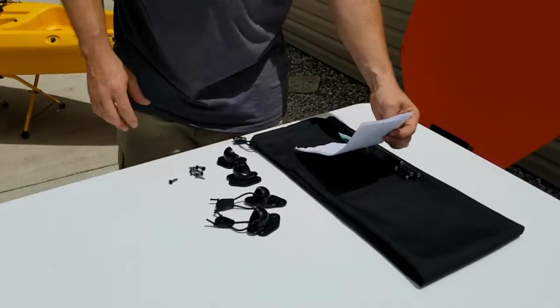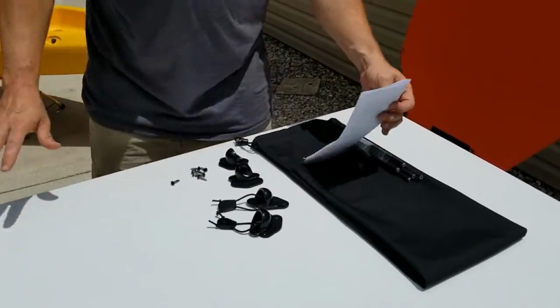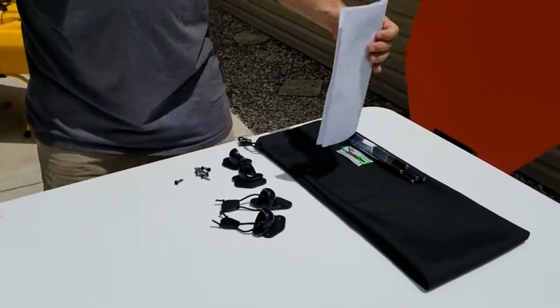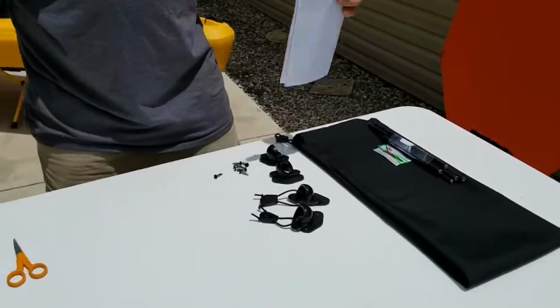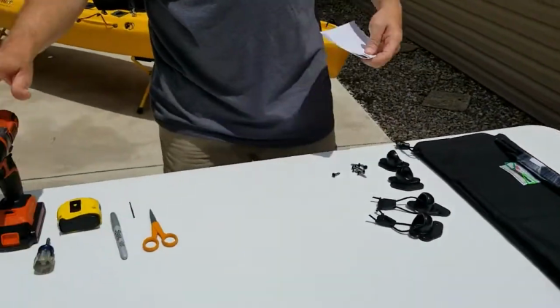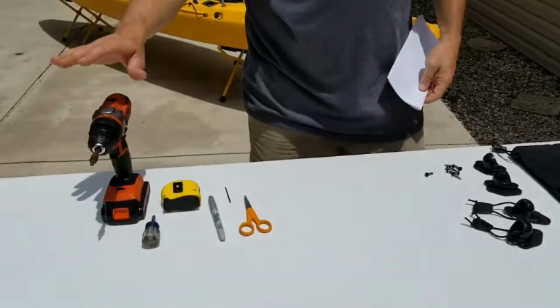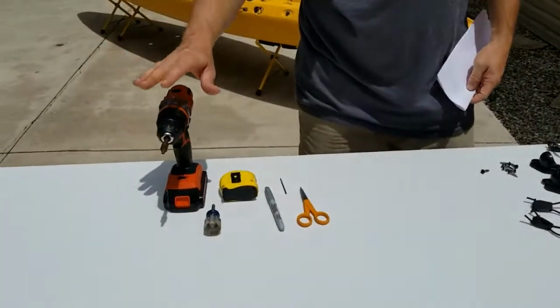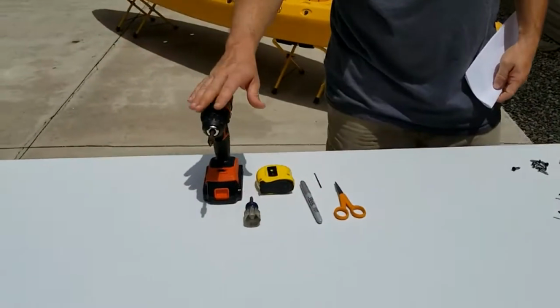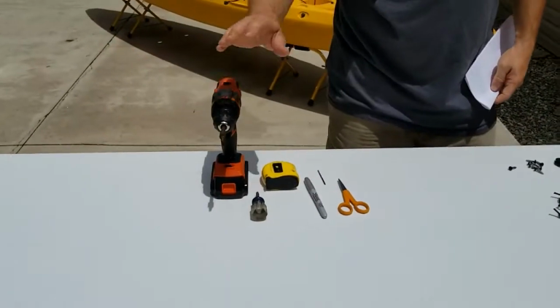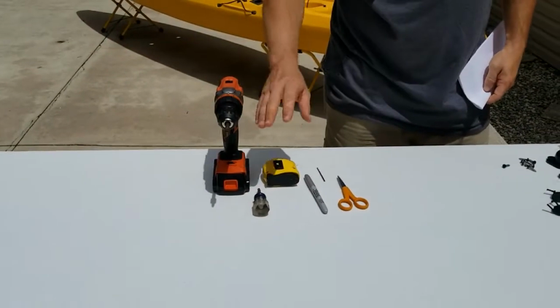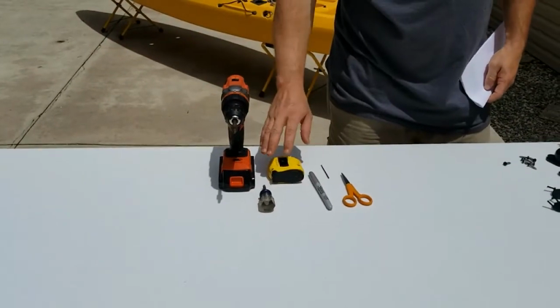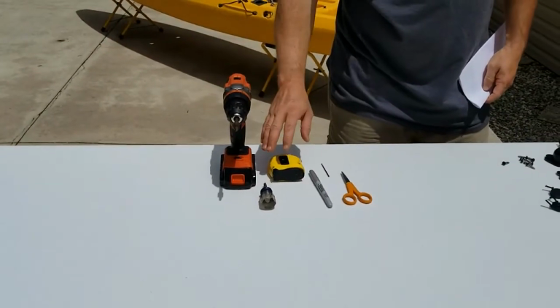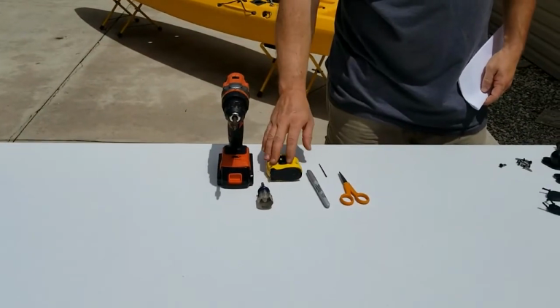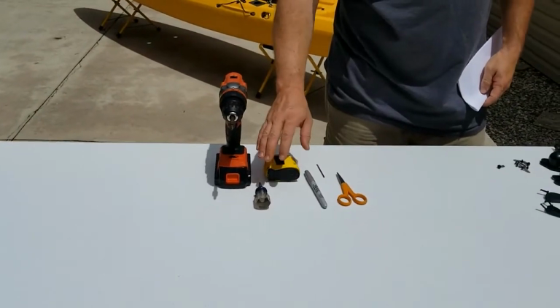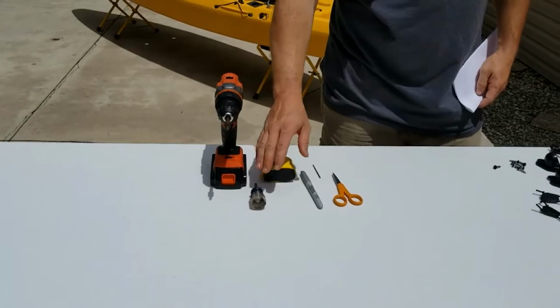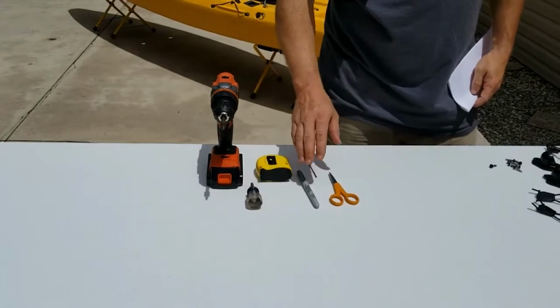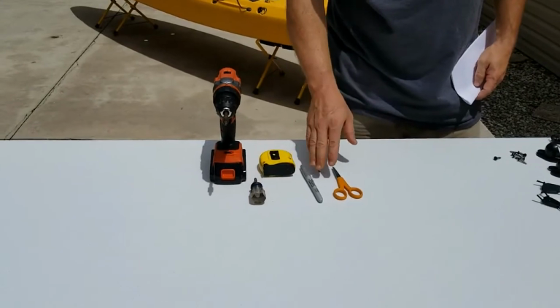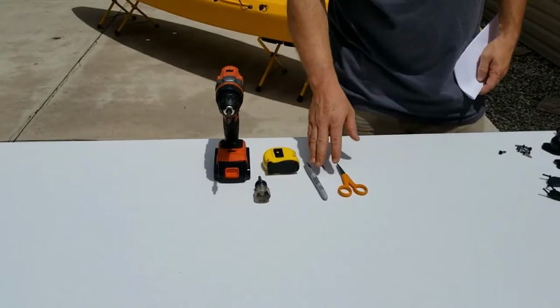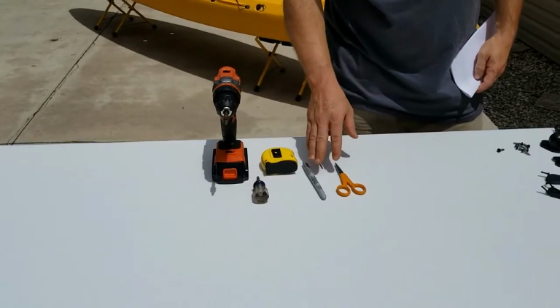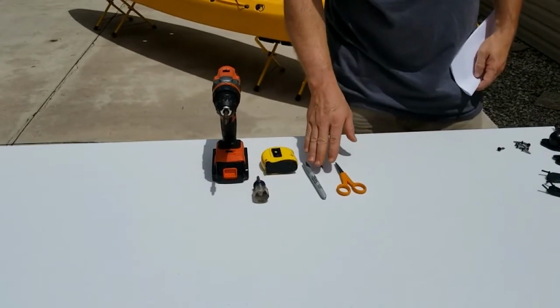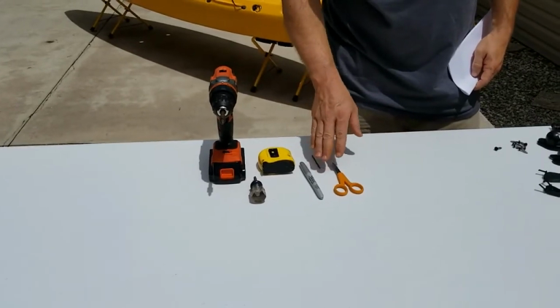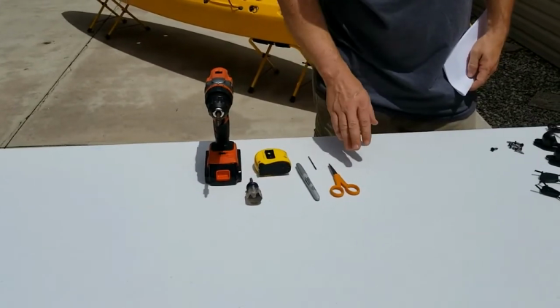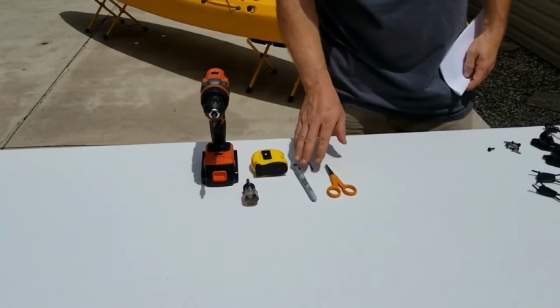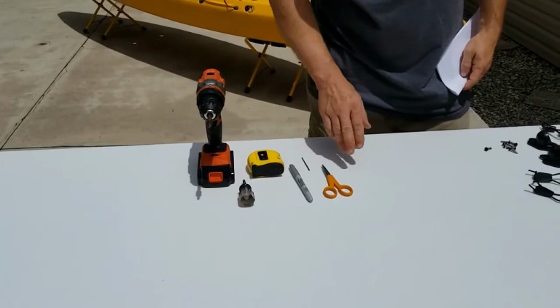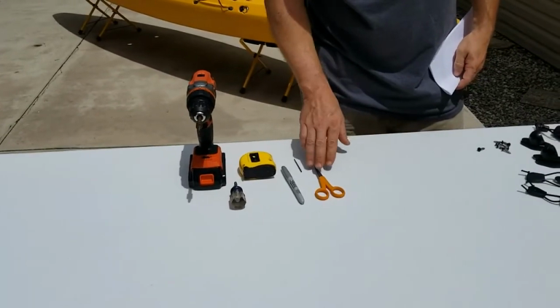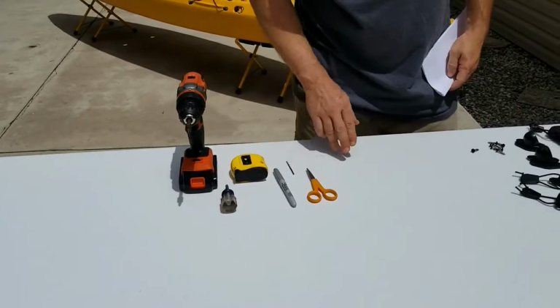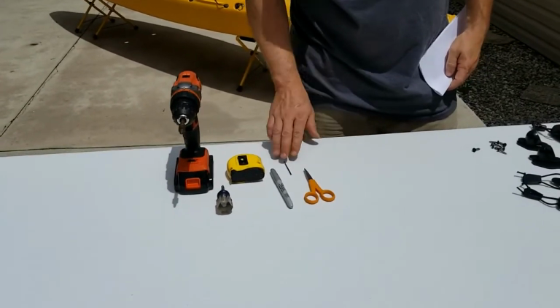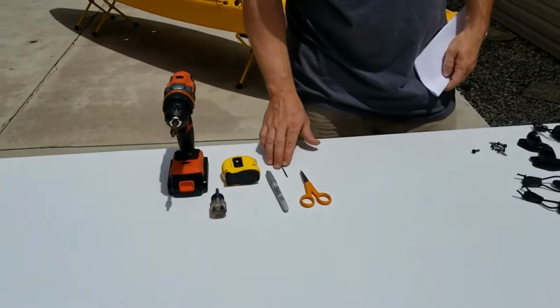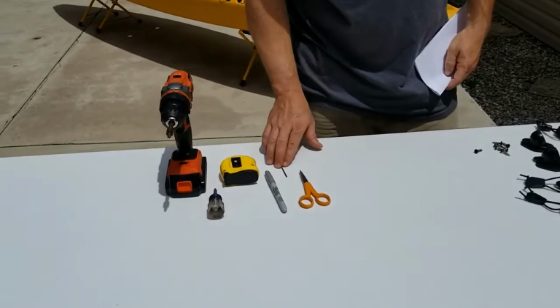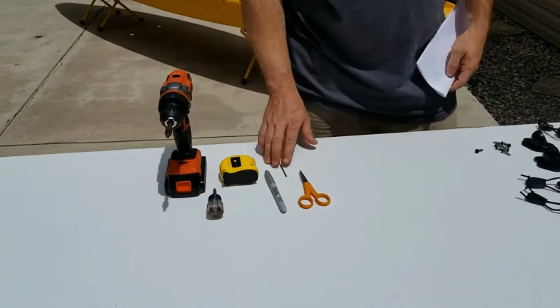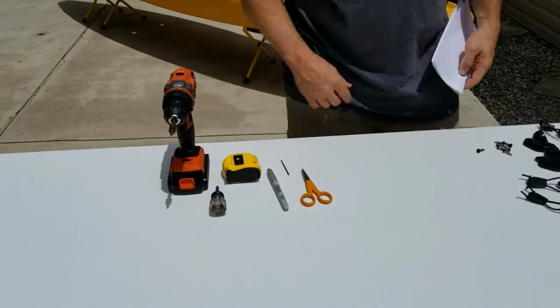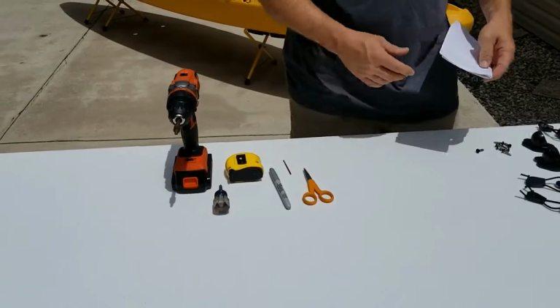I also have a drill, tape measure, screwdriver, a sharpie, a pair of scissors, and a small drill bit.